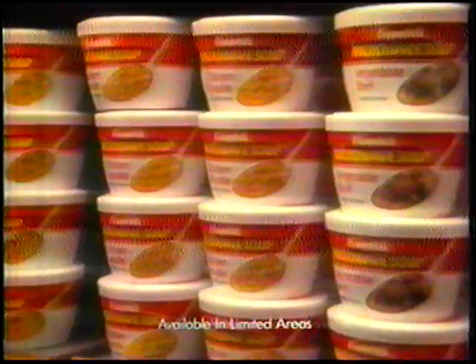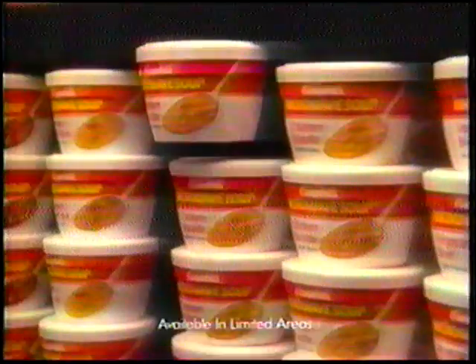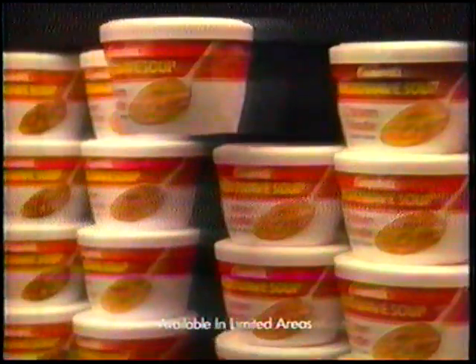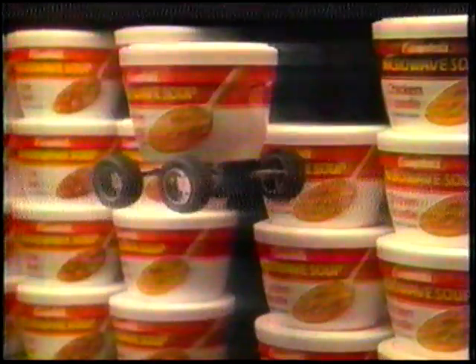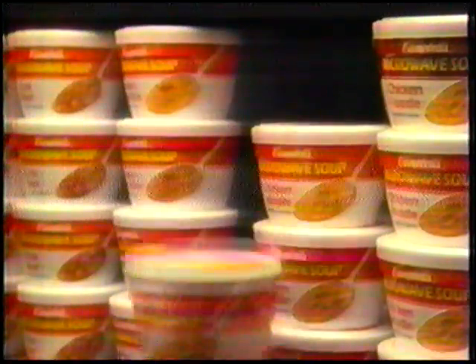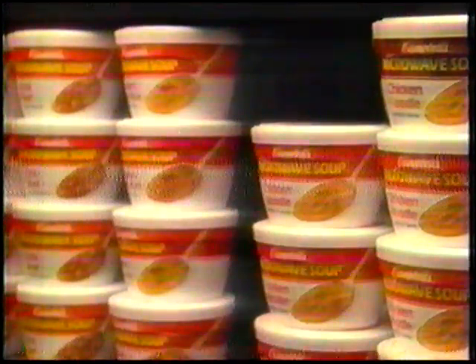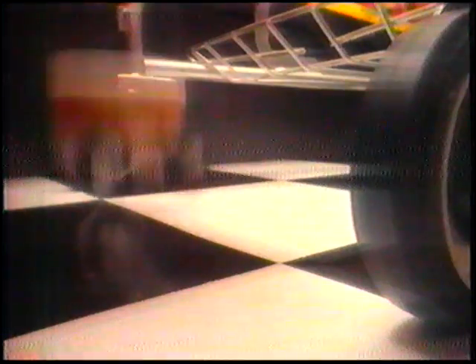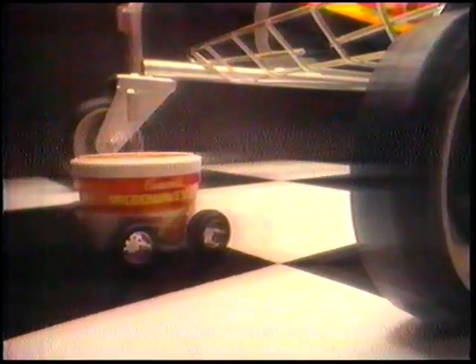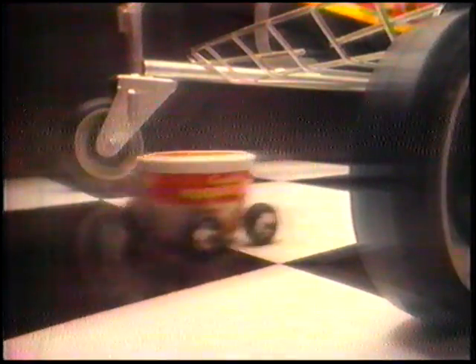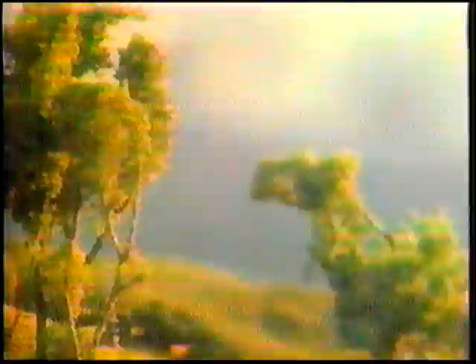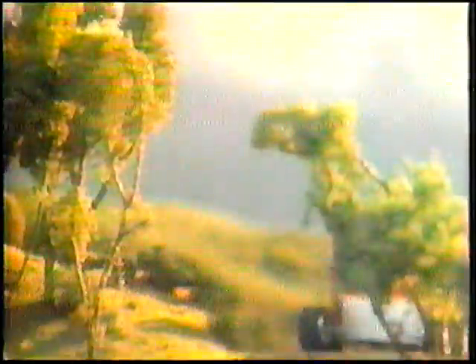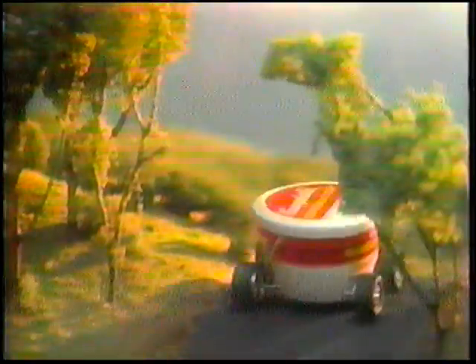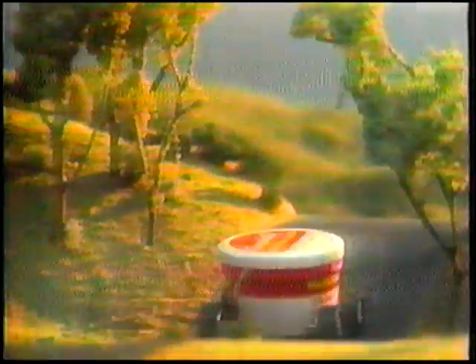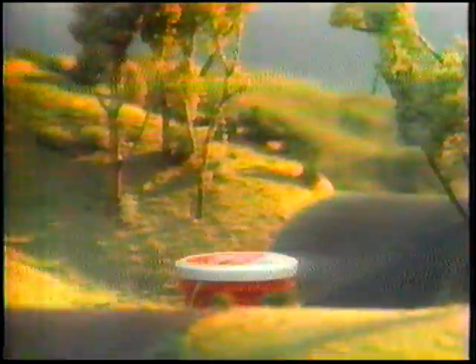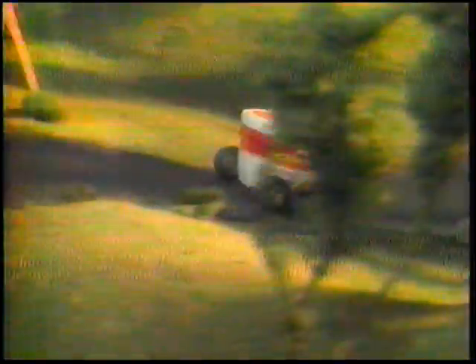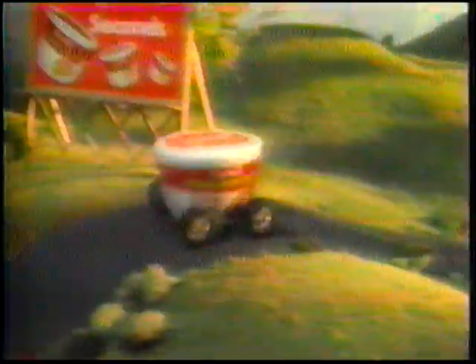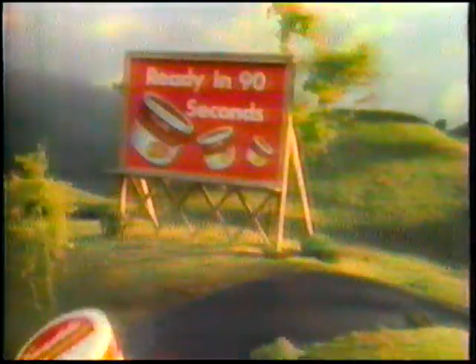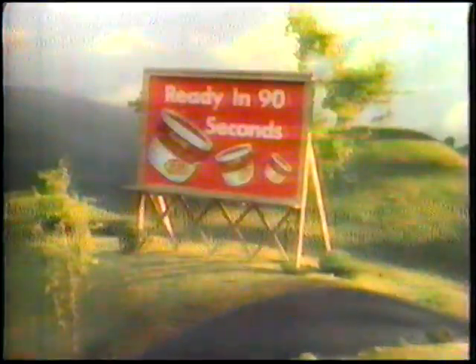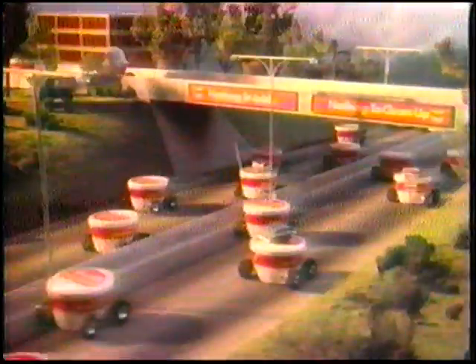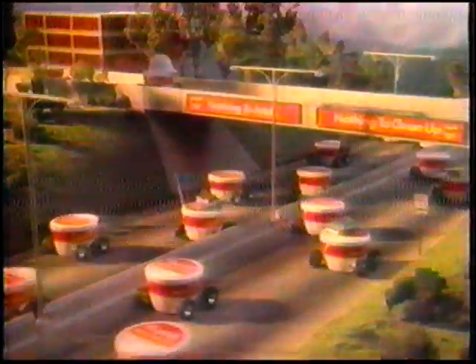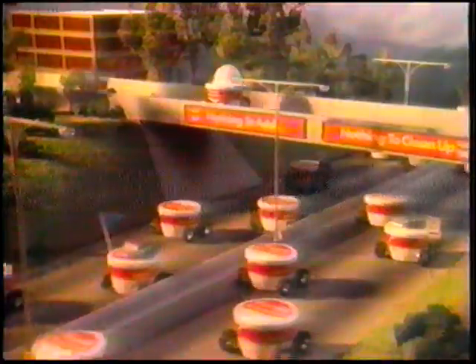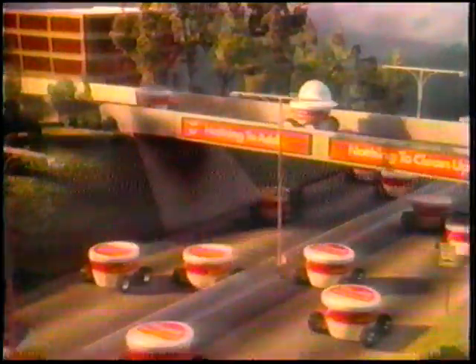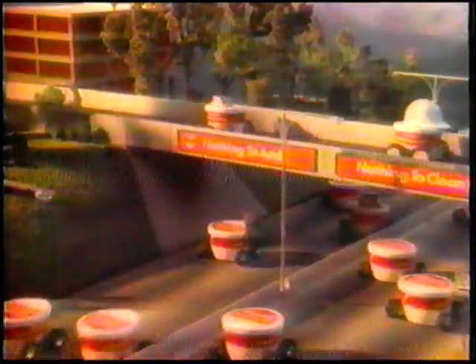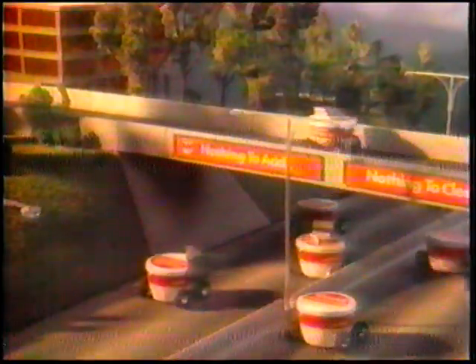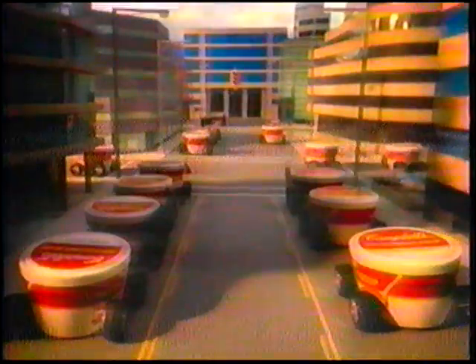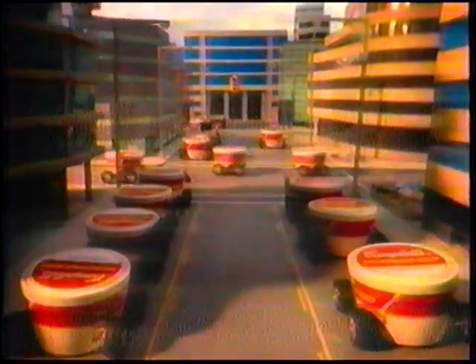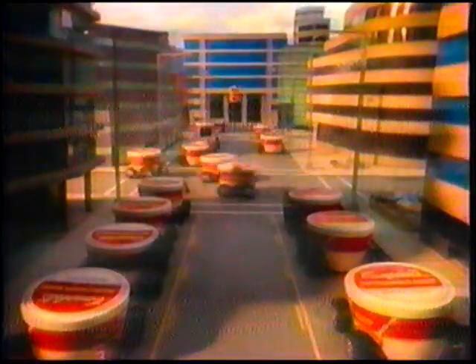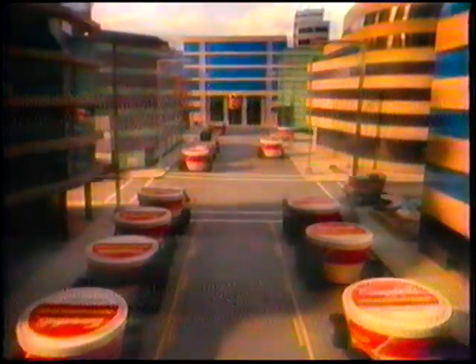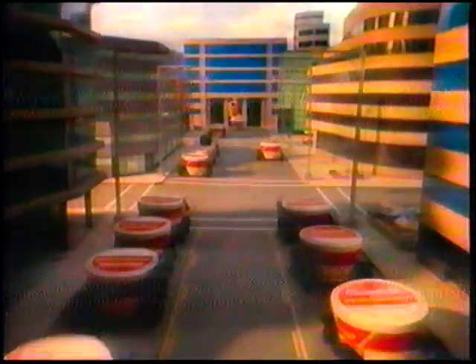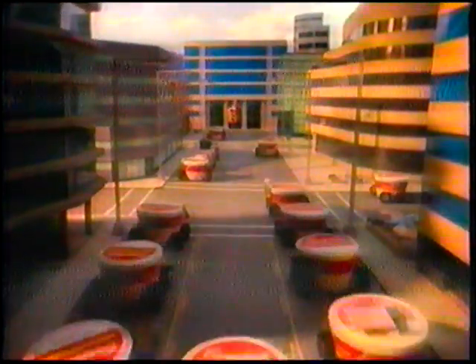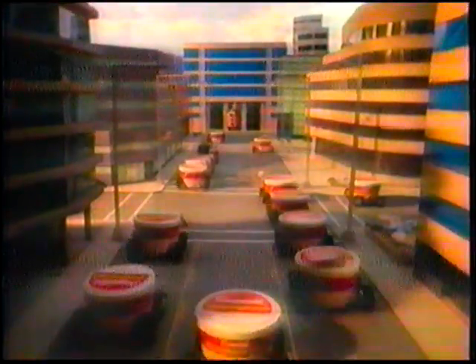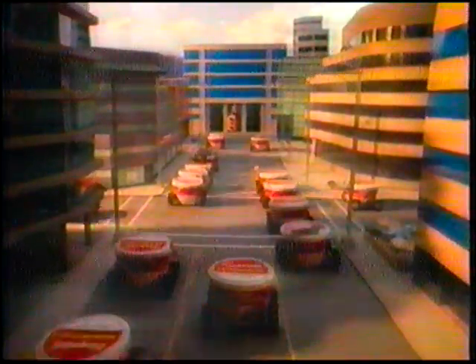Introducing the soup that's going places. Campbell's new microwave soup. They're quick, ready to serve in 90 seconds, and there's nothing to add, nothing to clean up. So easy to handle in their own microwave bowls, they go where you go.